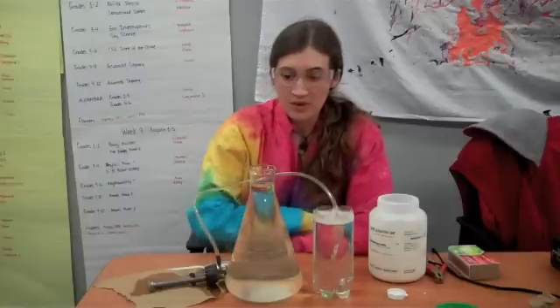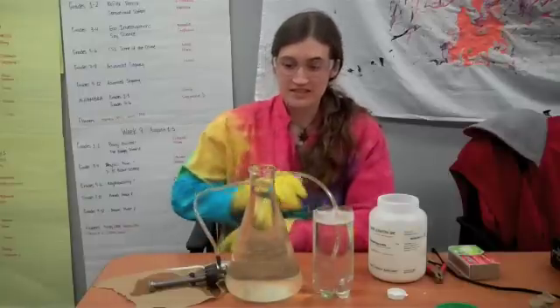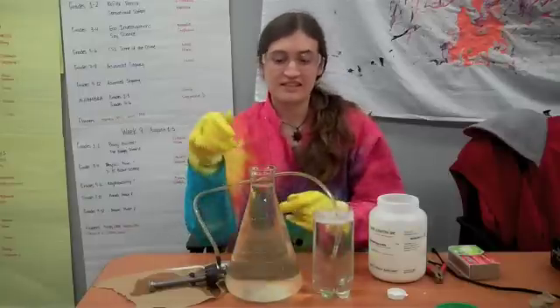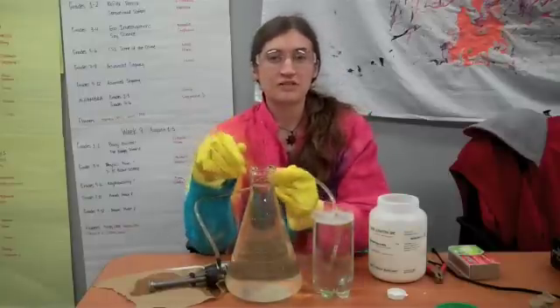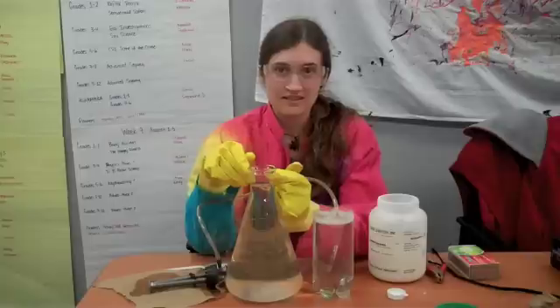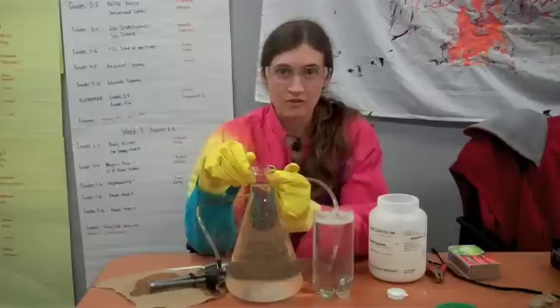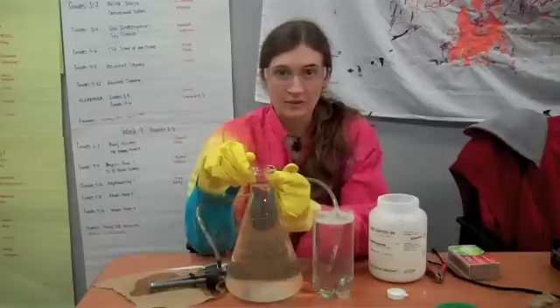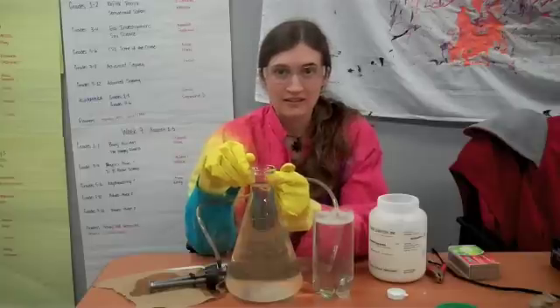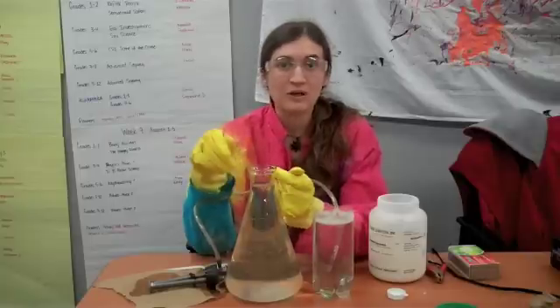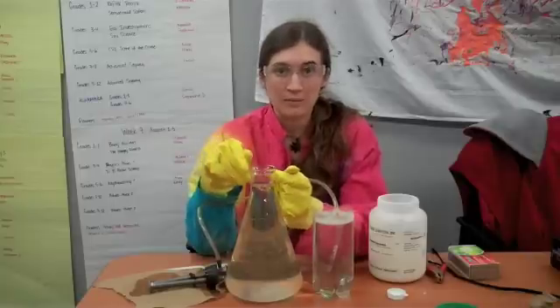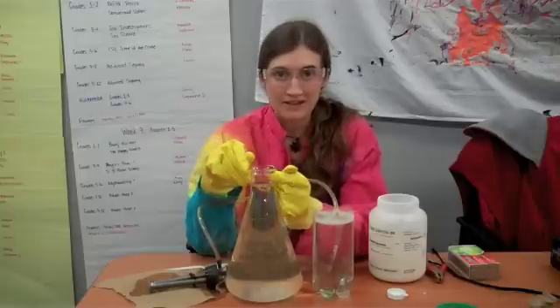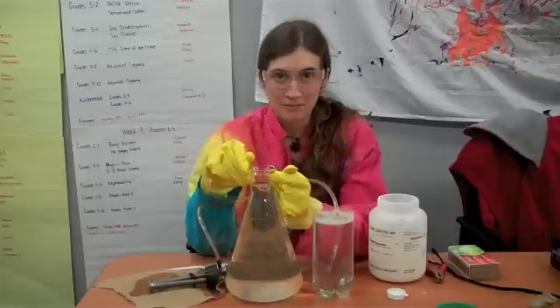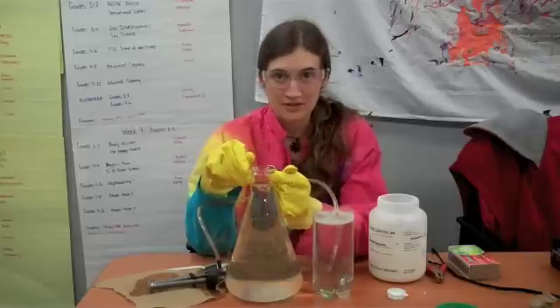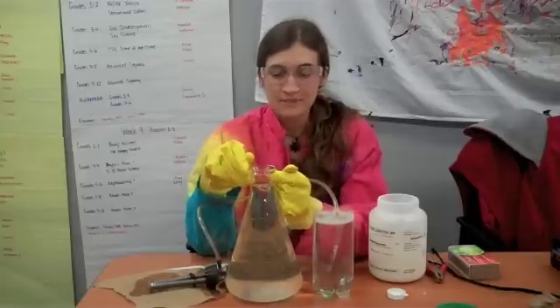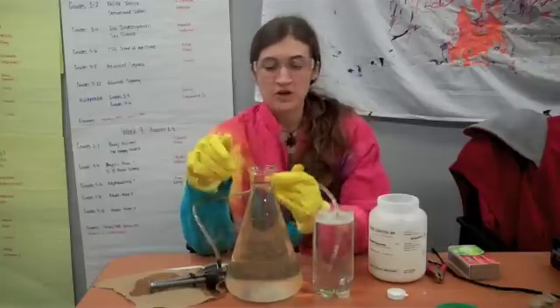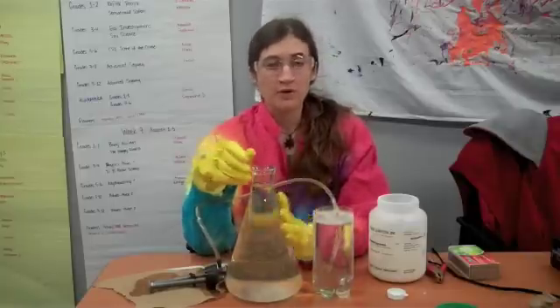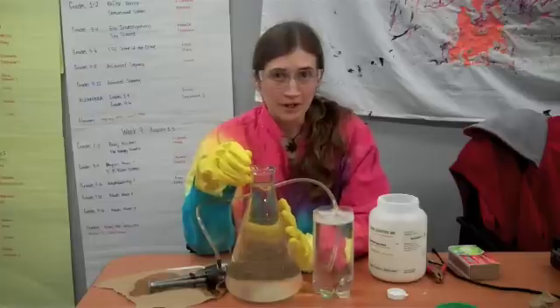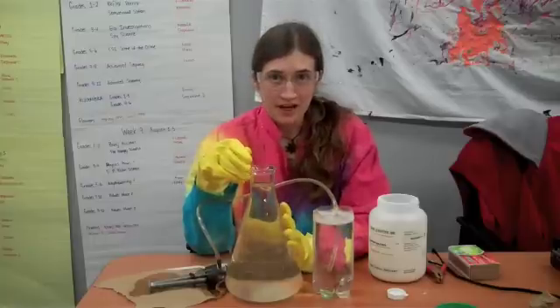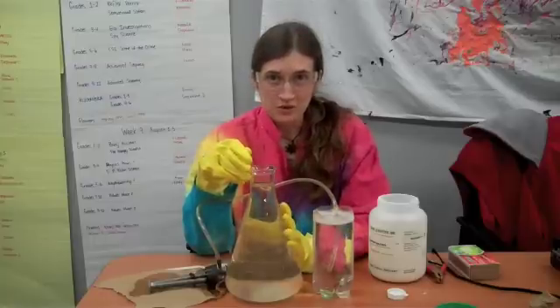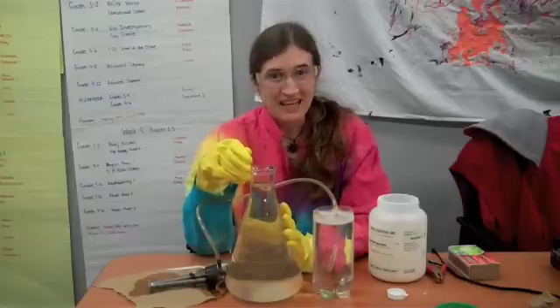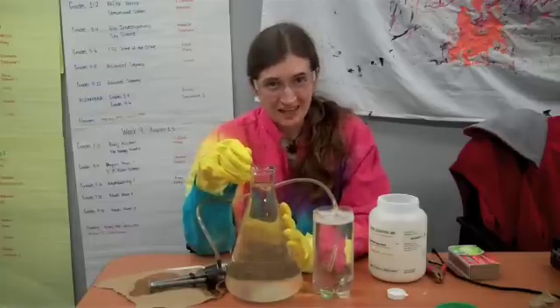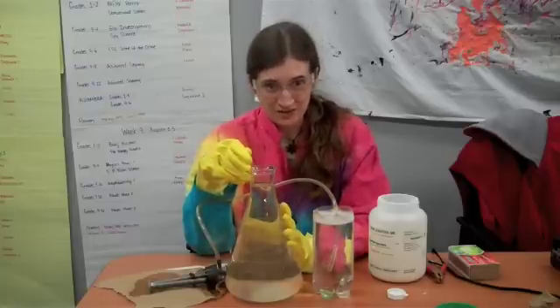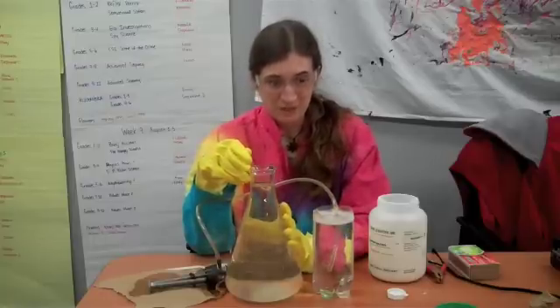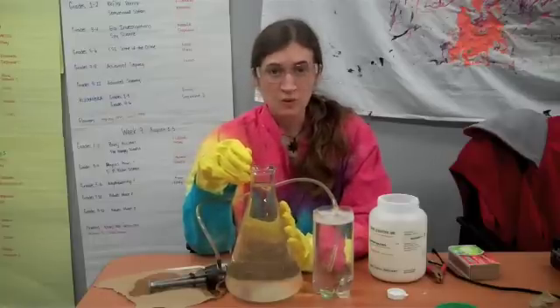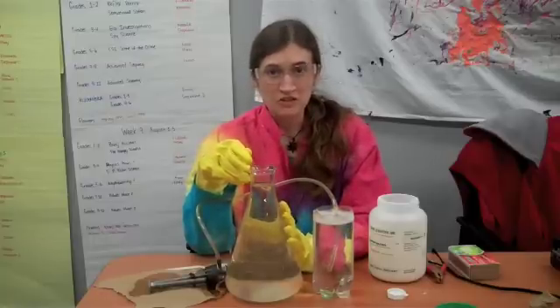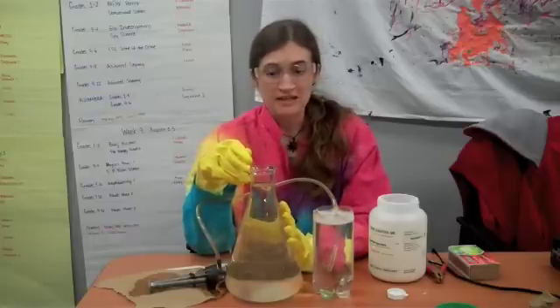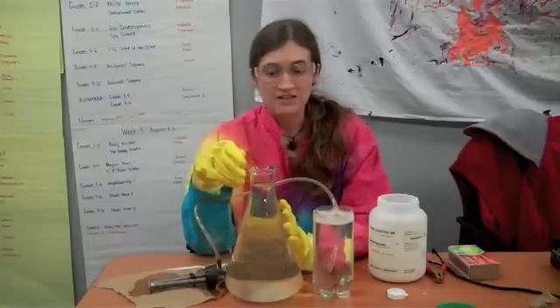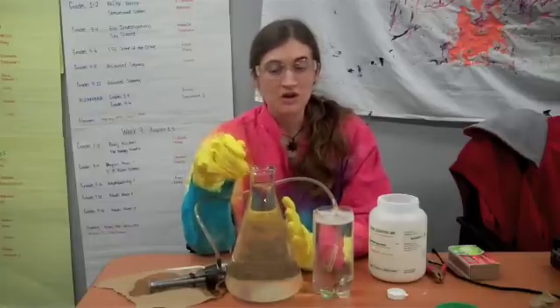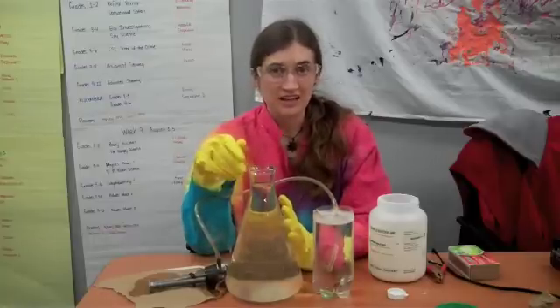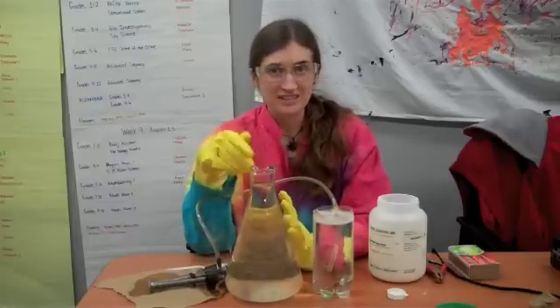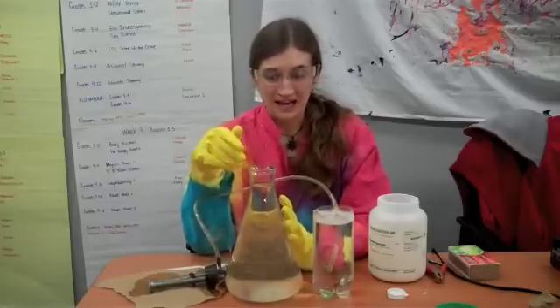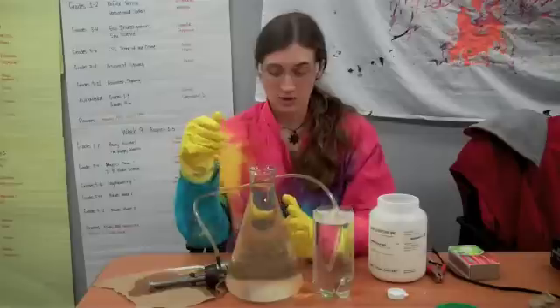What this is, is the electrolysis of water. We're going to split water apart into its components. Pure water, pure H2O, can't really carry electricity. So what we need to do is add some salts in there to get some ions going.